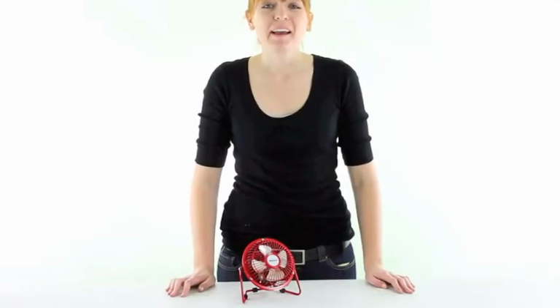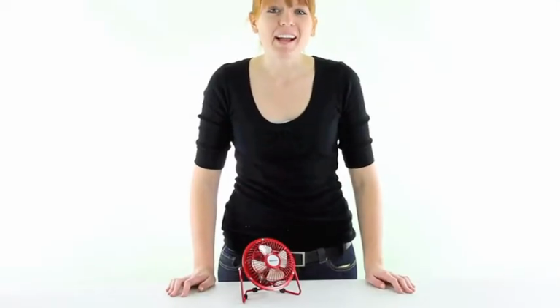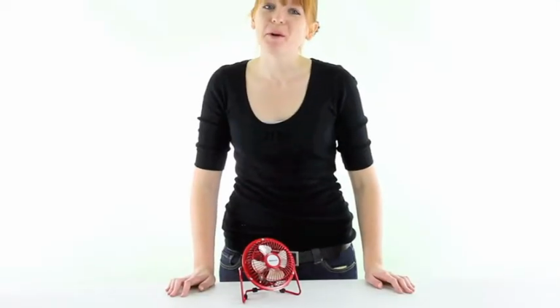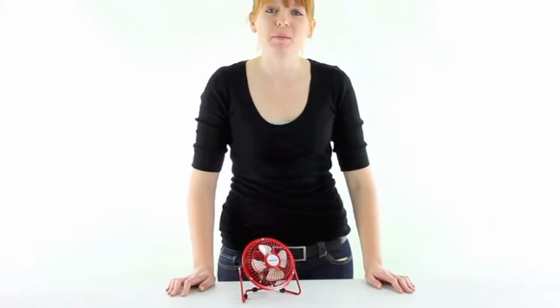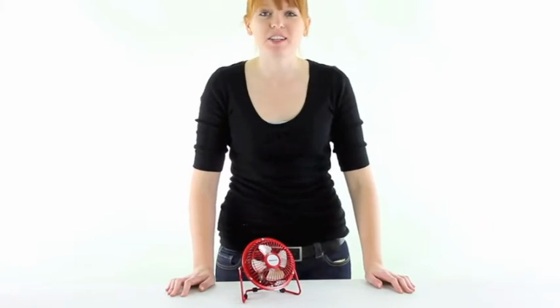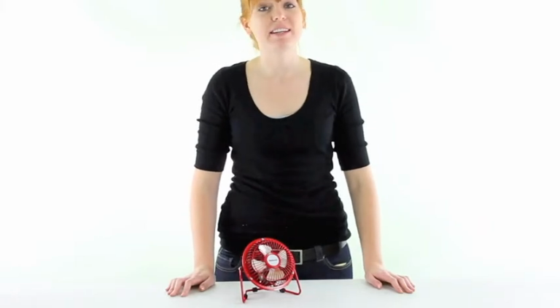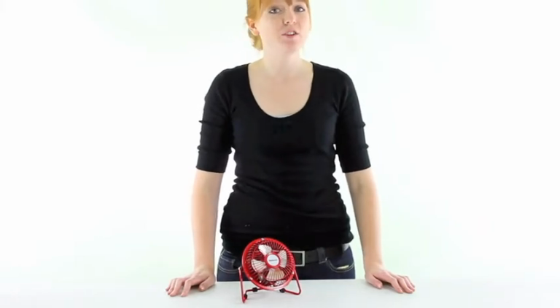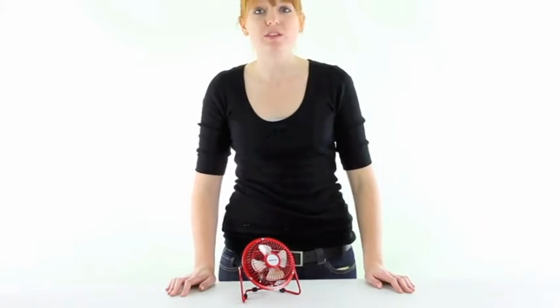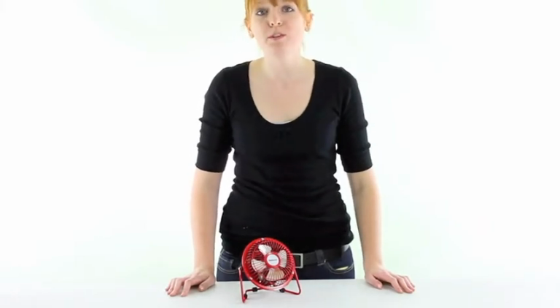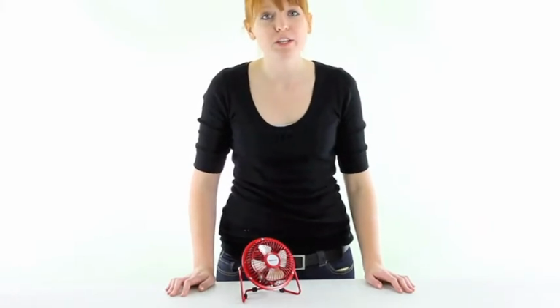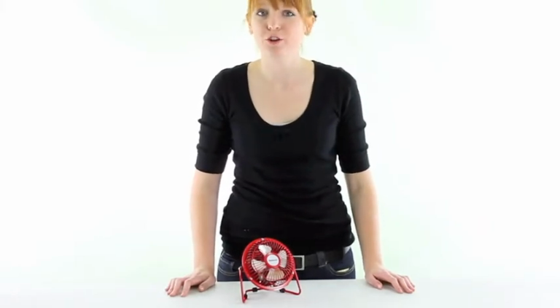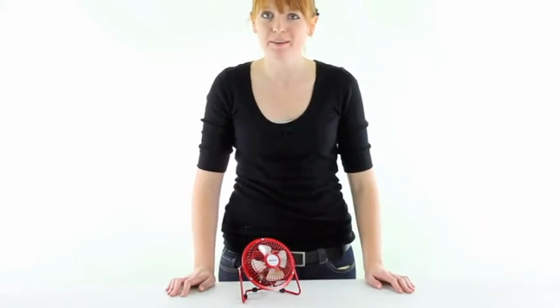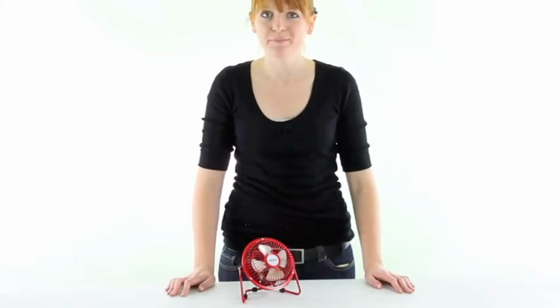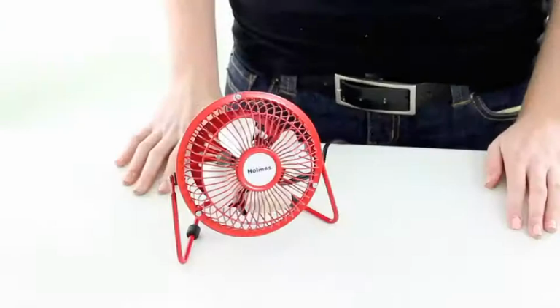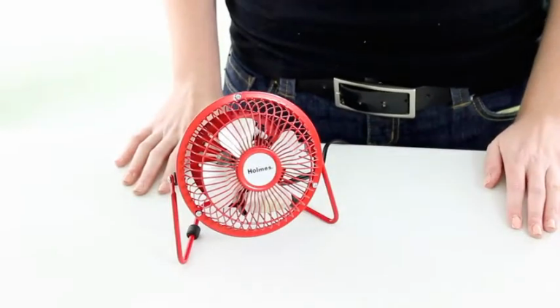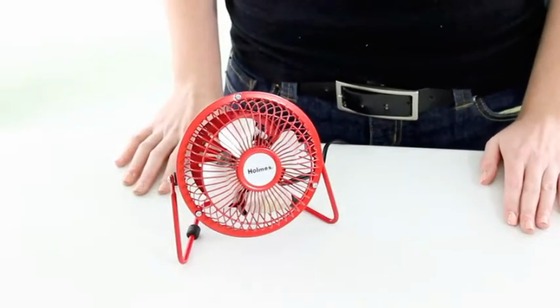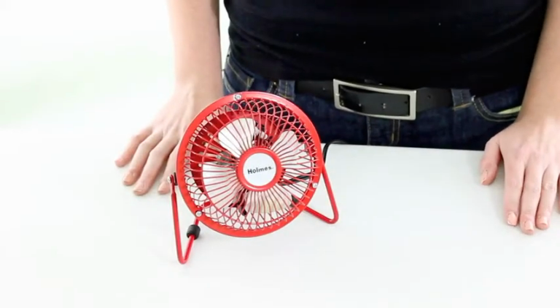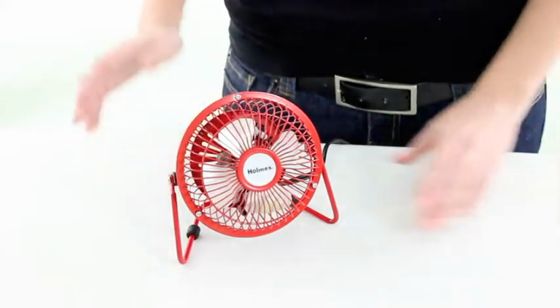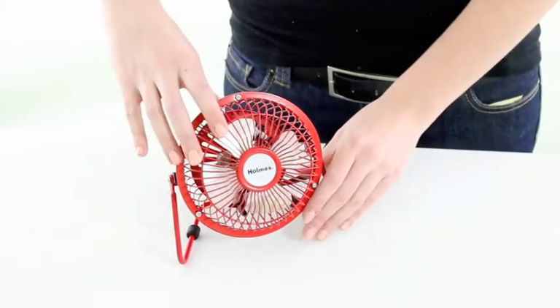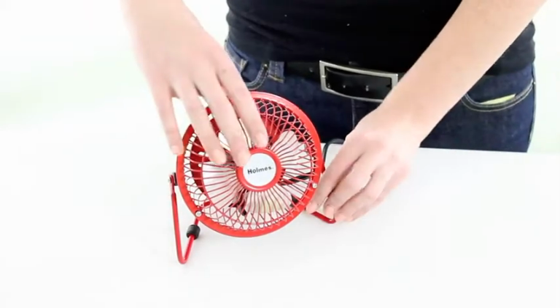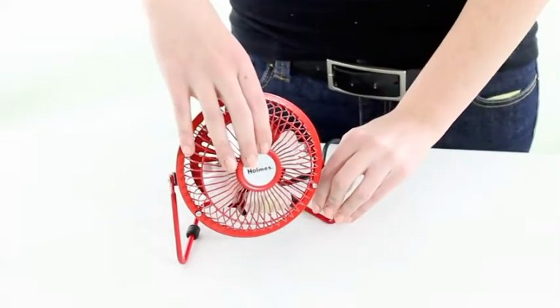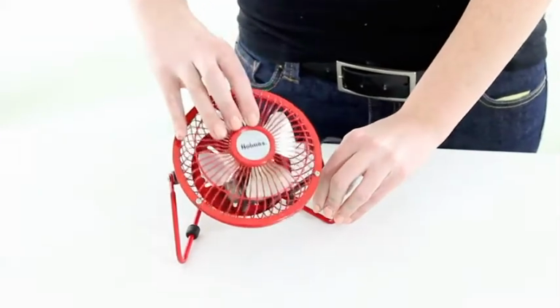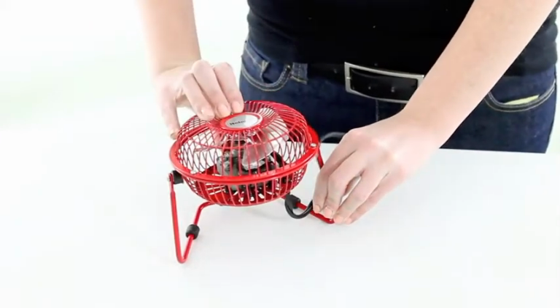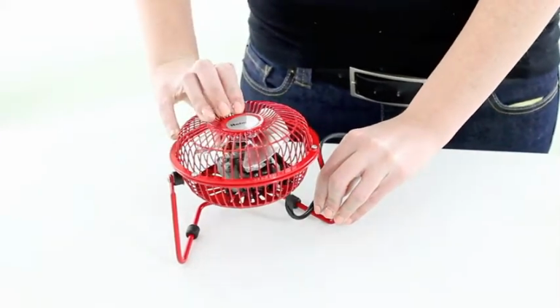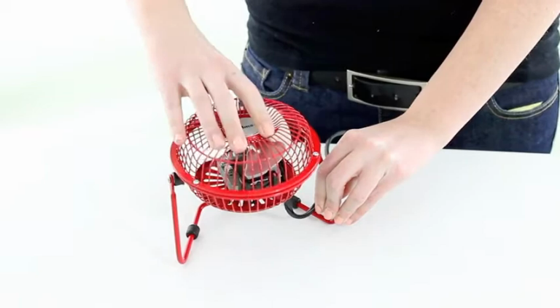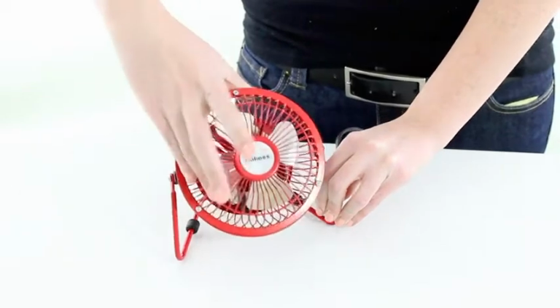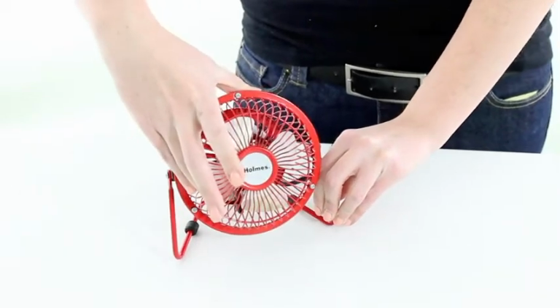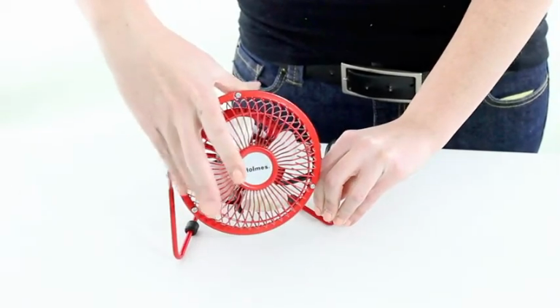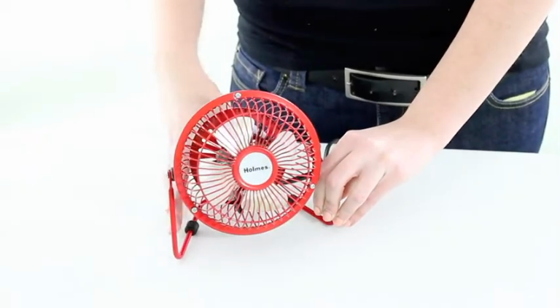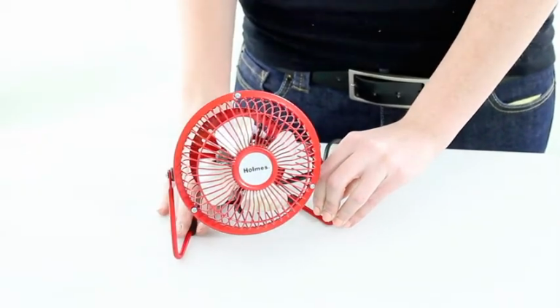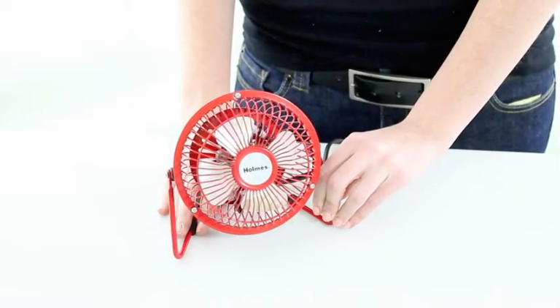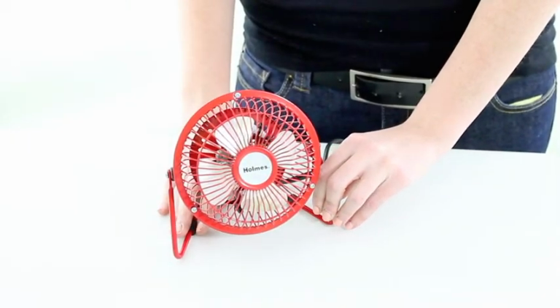Hi guys, I'm Brittany with VMInnovations and today I'm here to show you this Holmes 4 inch personal fan. This personal fan by Holmes has an adjustable head that tilts fully upright and it has a high velocity motor that will easily cool down your personal space.